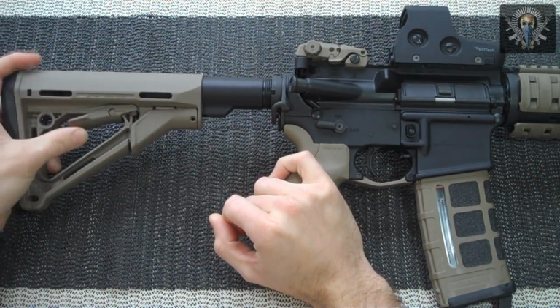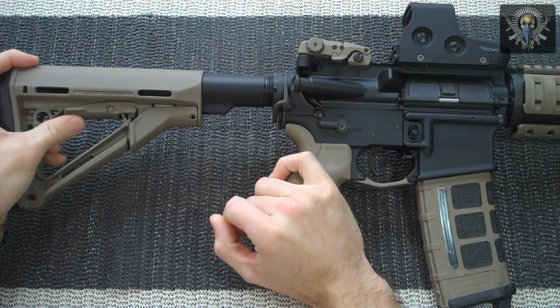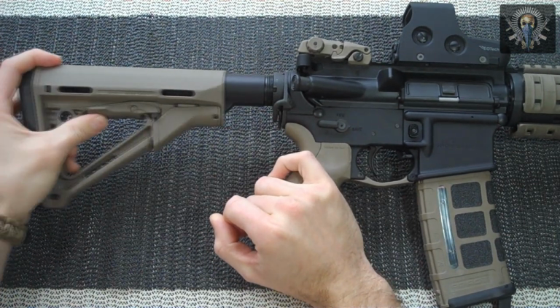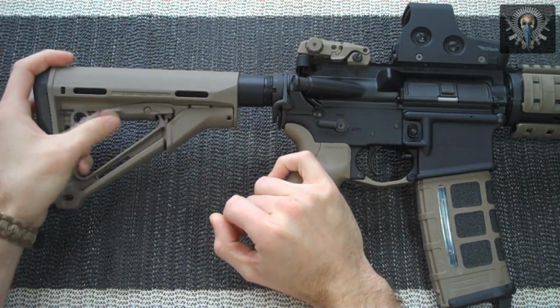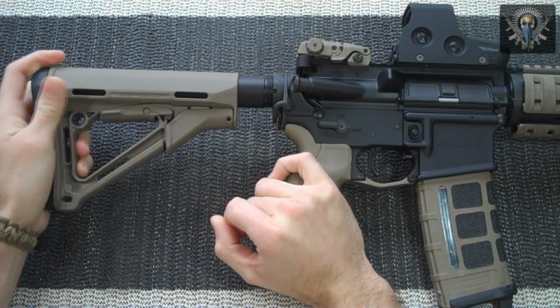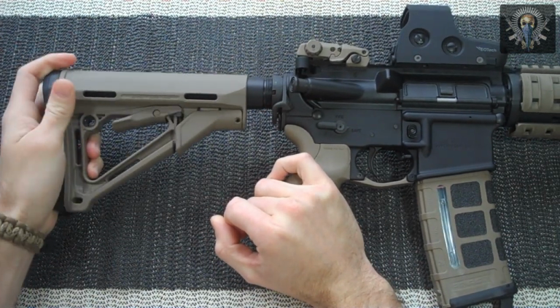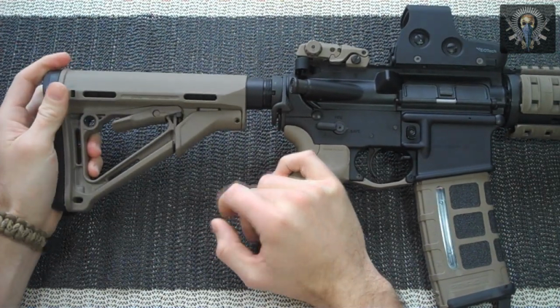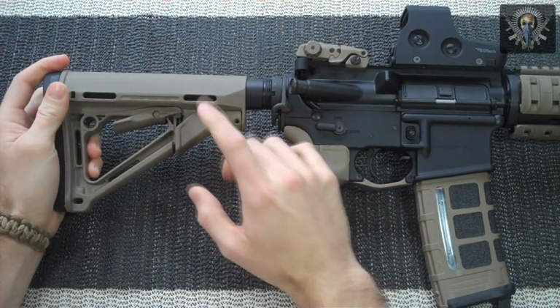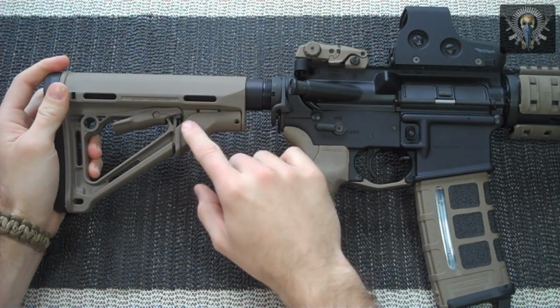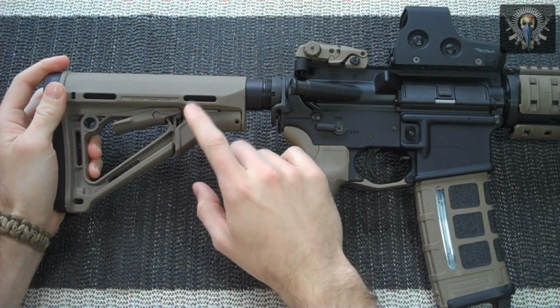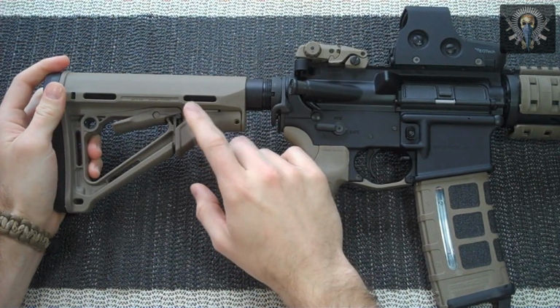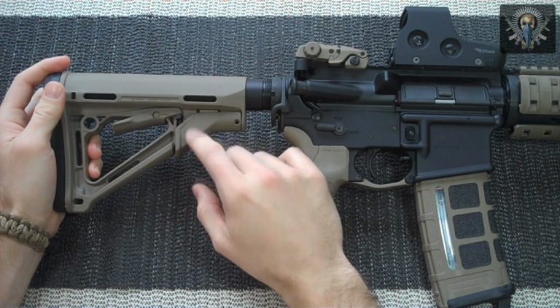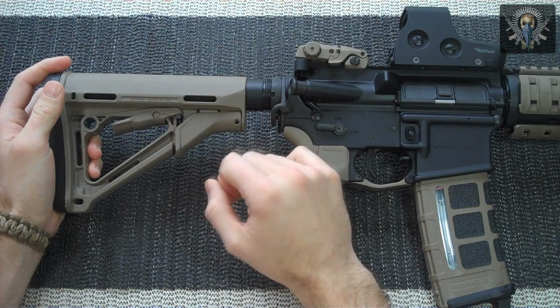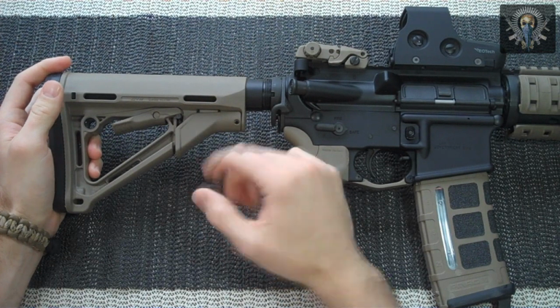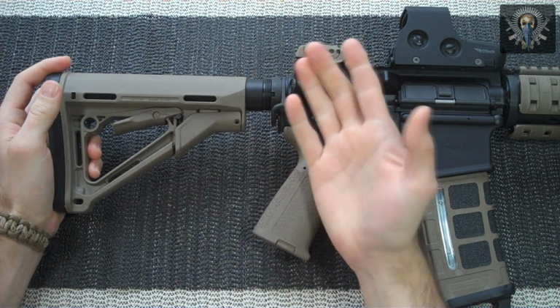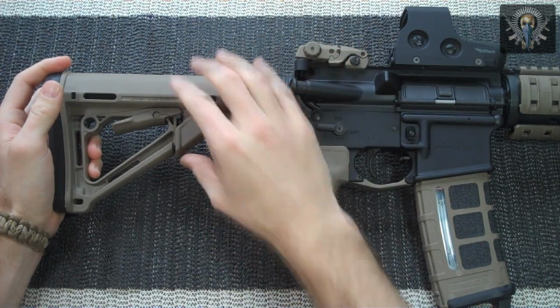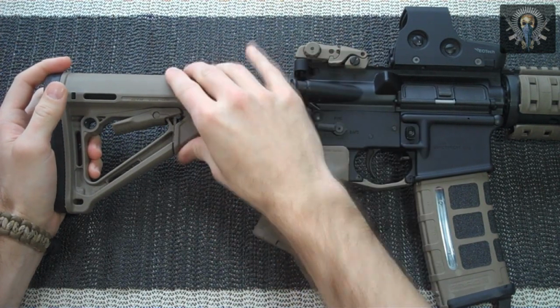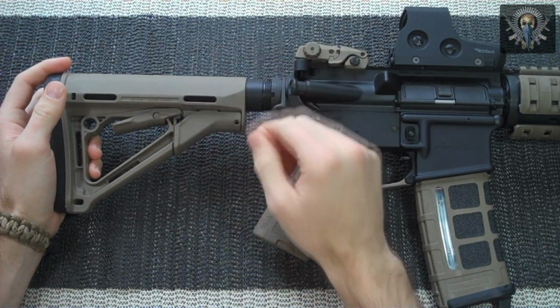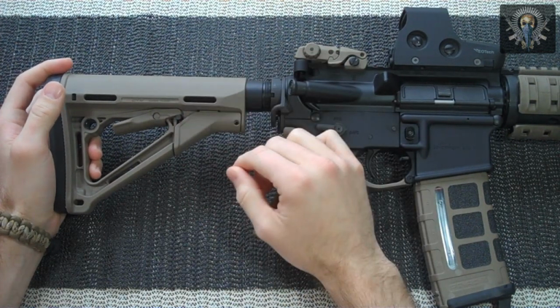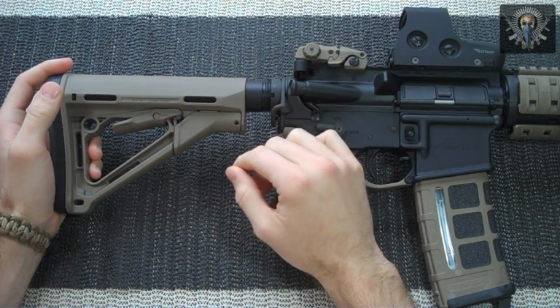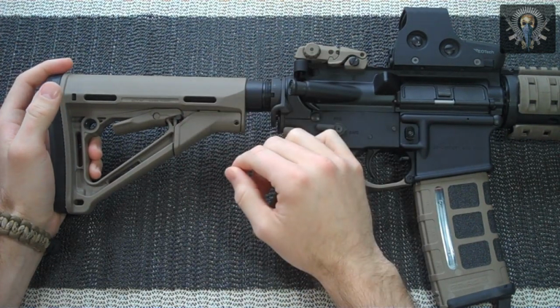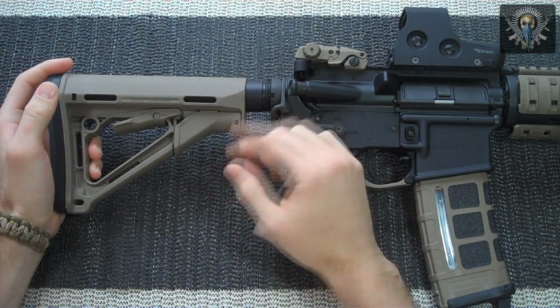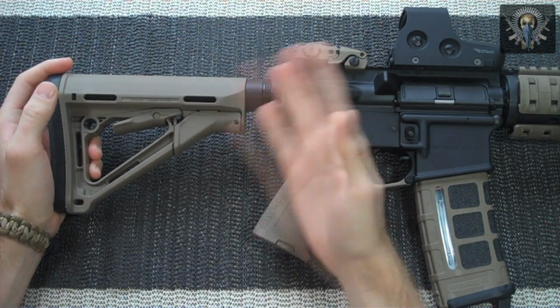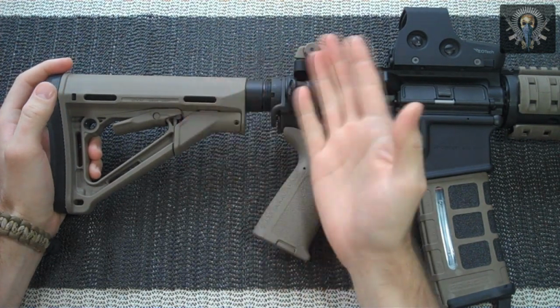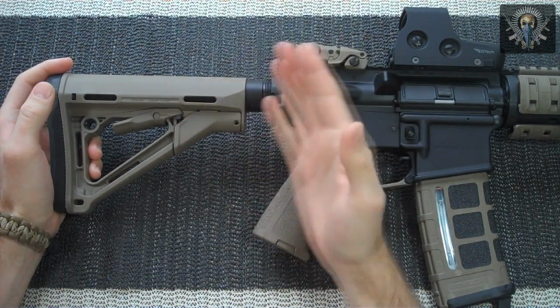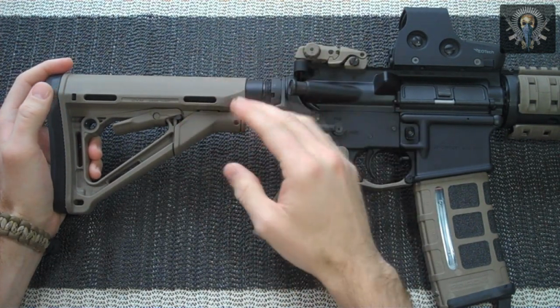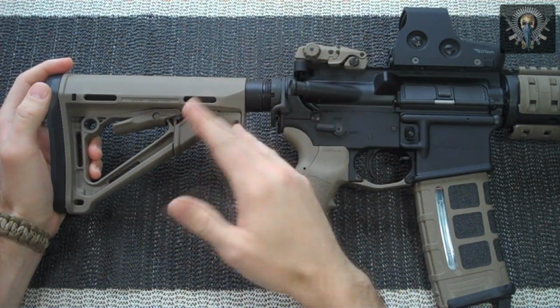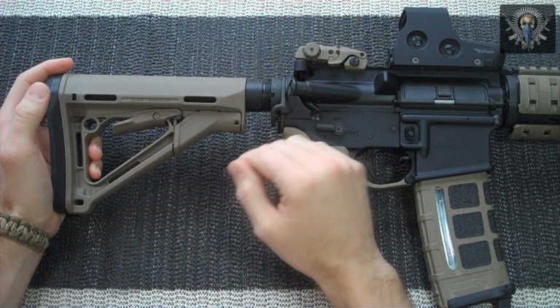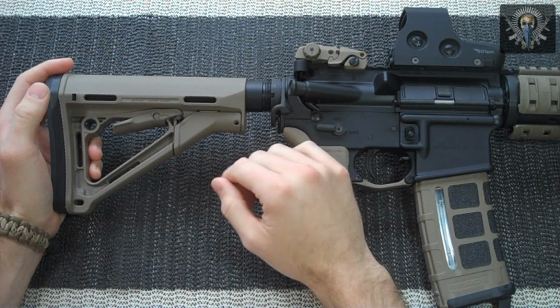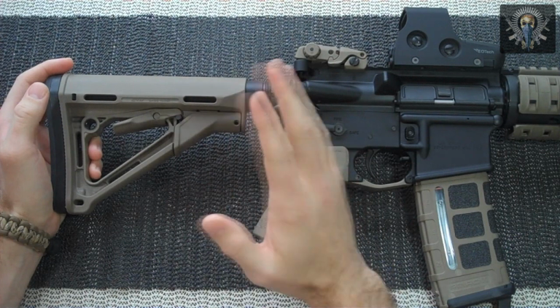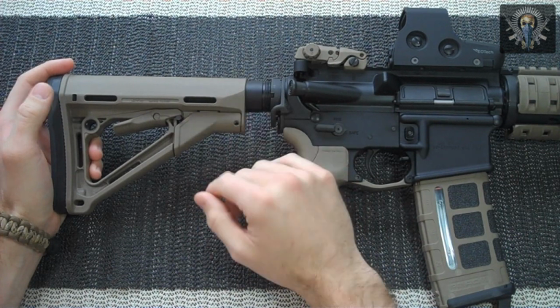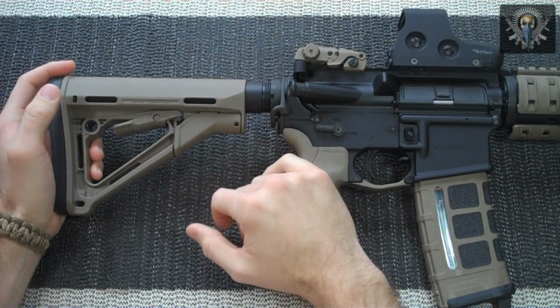I don't think it would be too much of a cosmetic scar having a screw in there. And plus, if you move to a state that allows you to have an adjustable stock, you could easily take that out and it wouldn't look too bad.